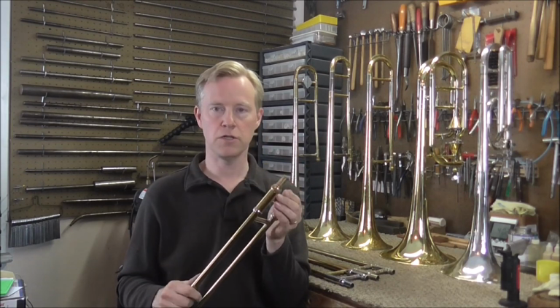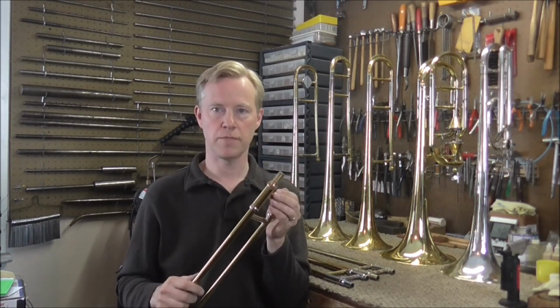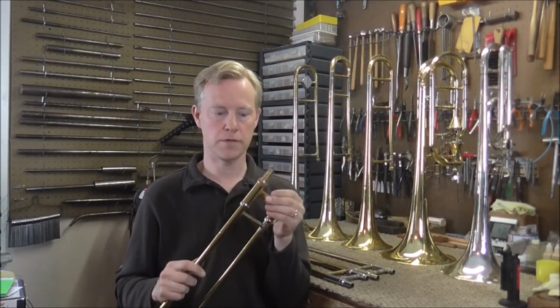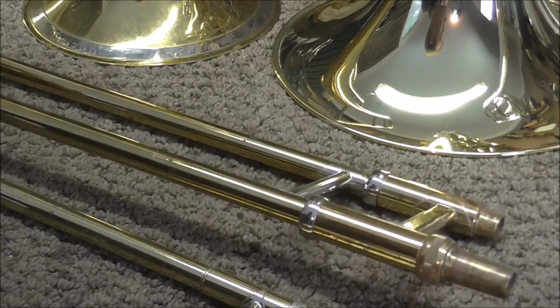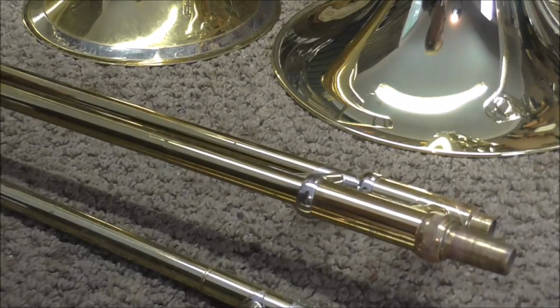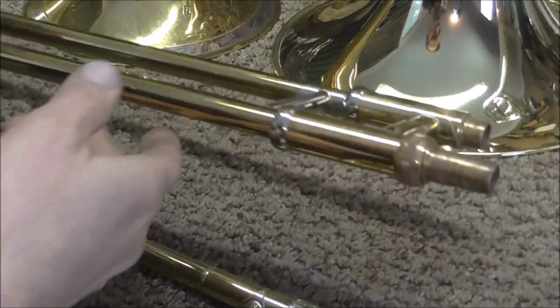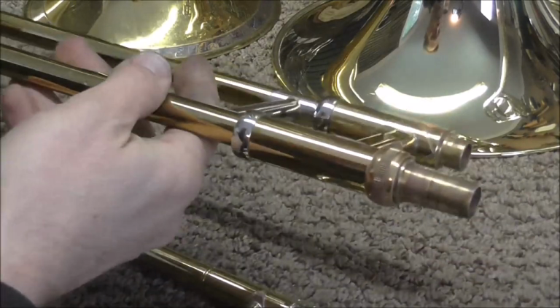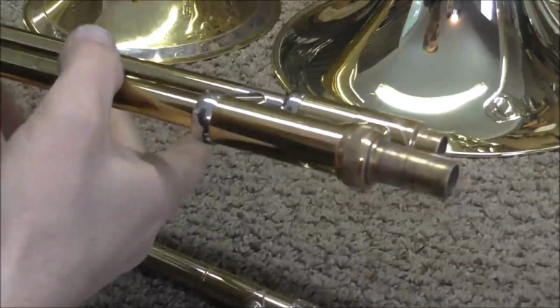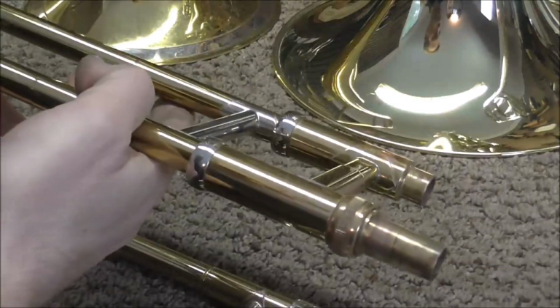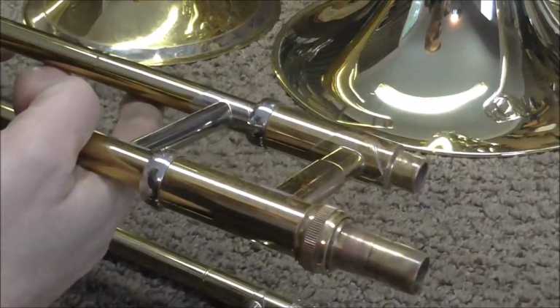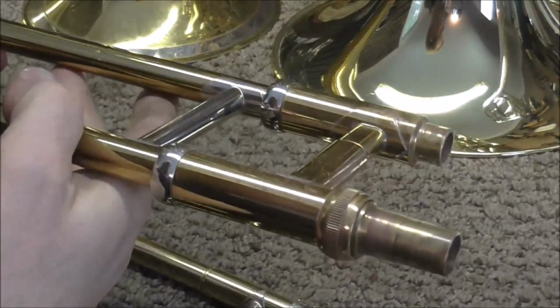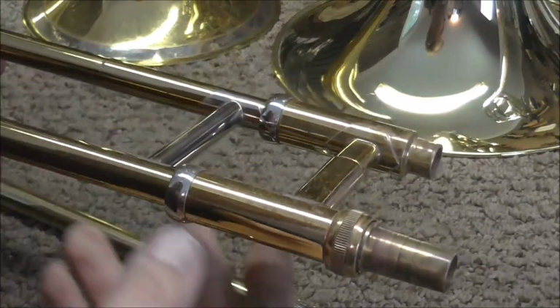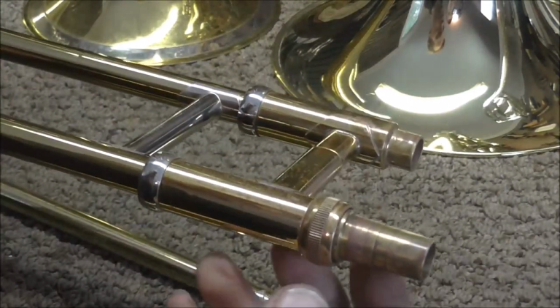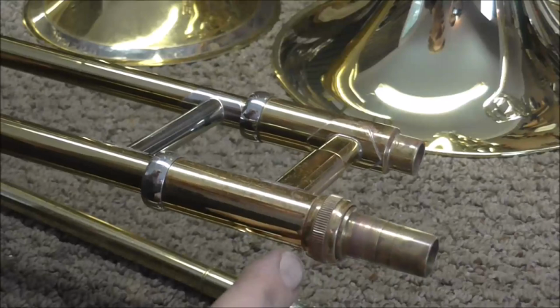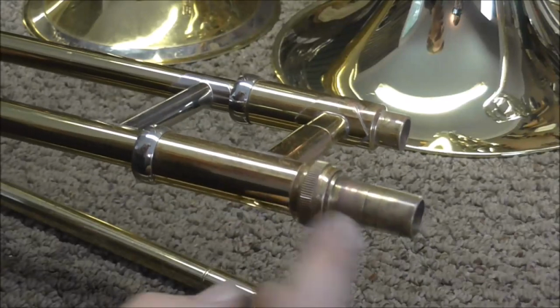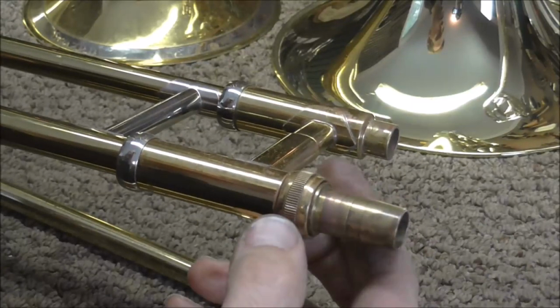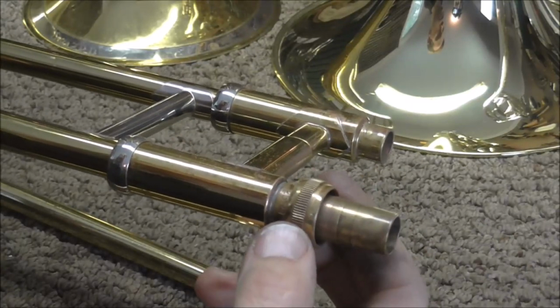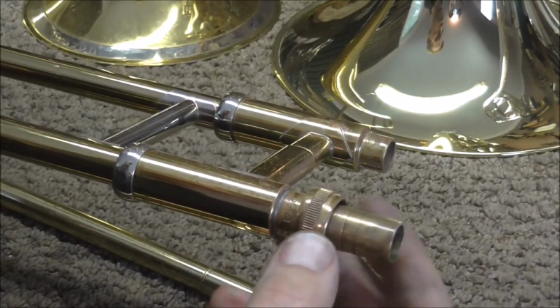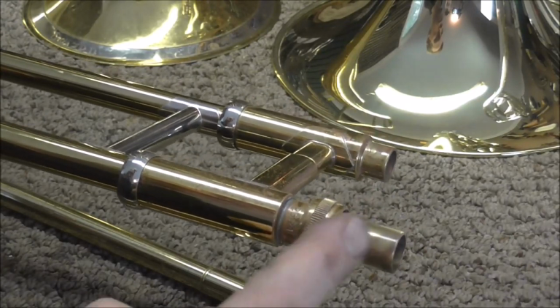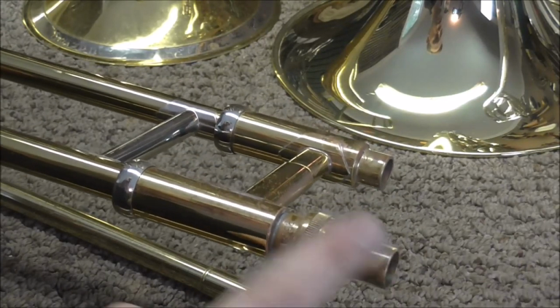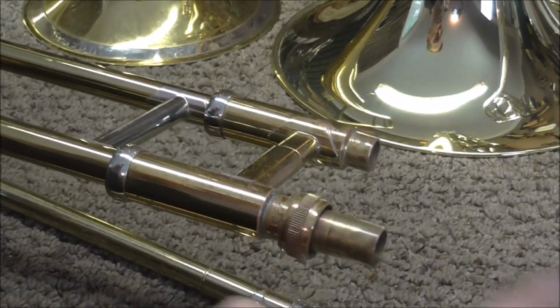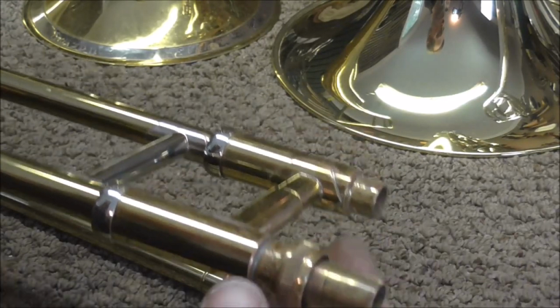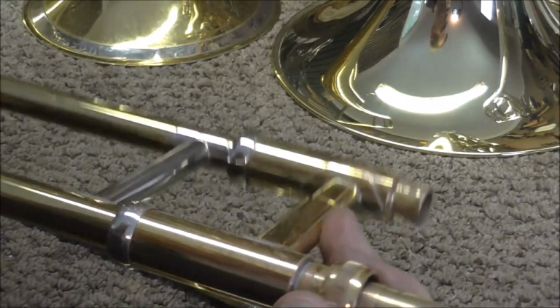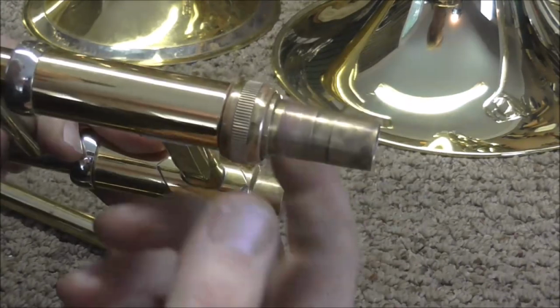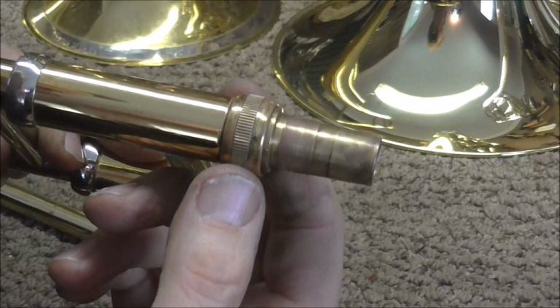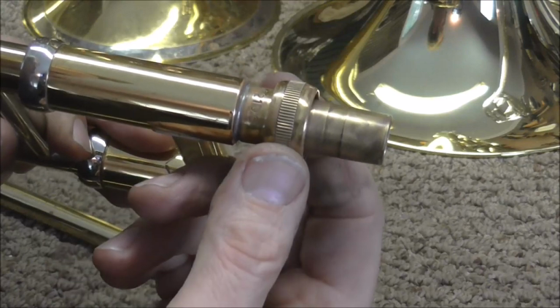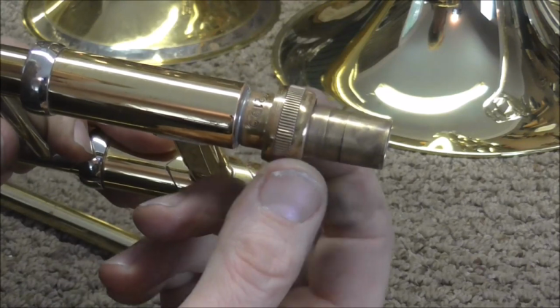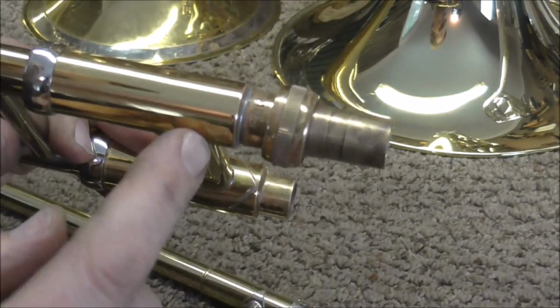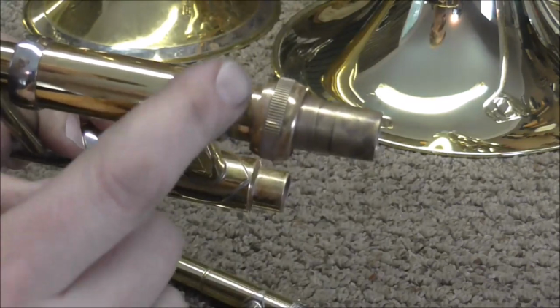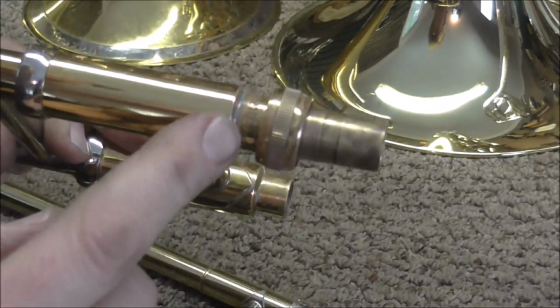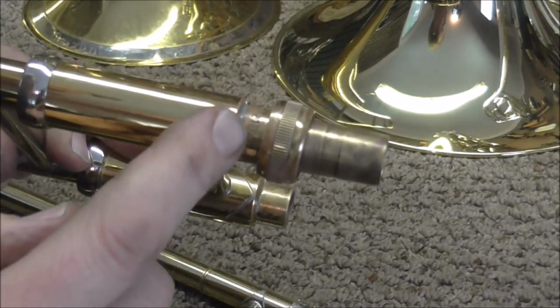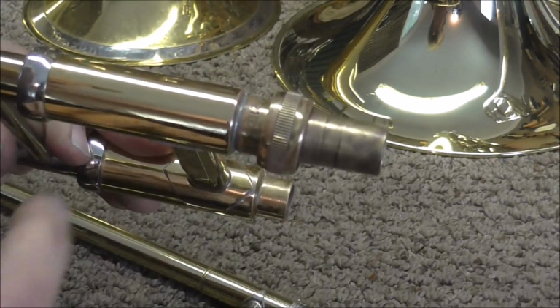Another tricky one to spot is an Olds trombone. A lot of people wonder where the serial number on an Olds trombone is, and it's hidden. It's underneath the lock that locks the slide section to the bell section. So you need to take the ring and move it up, and there's a serial number right underneath it.